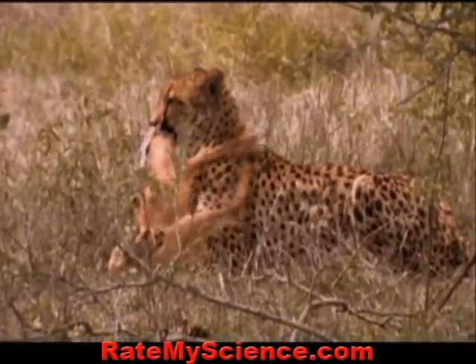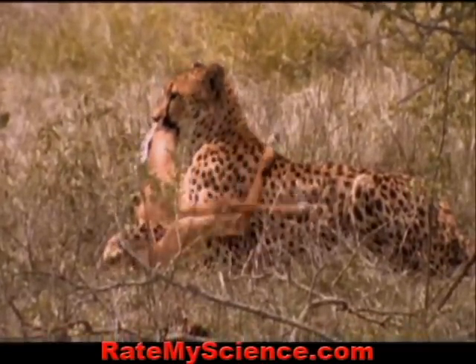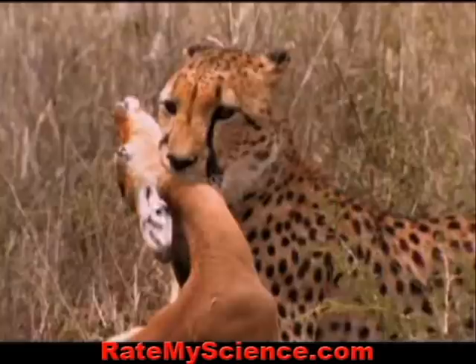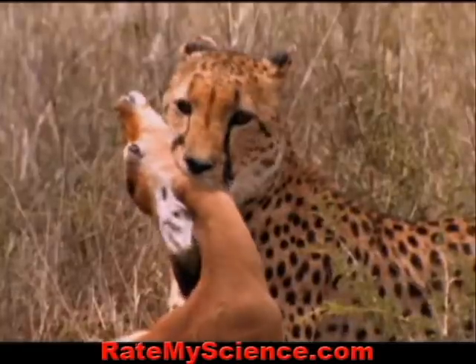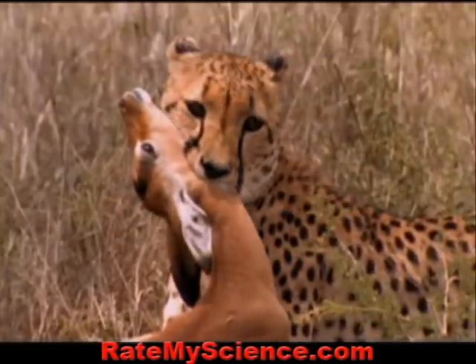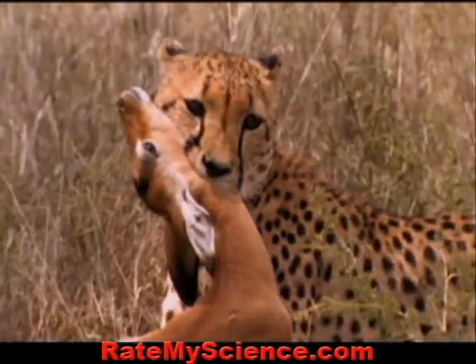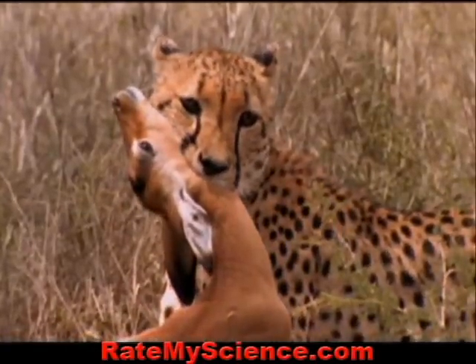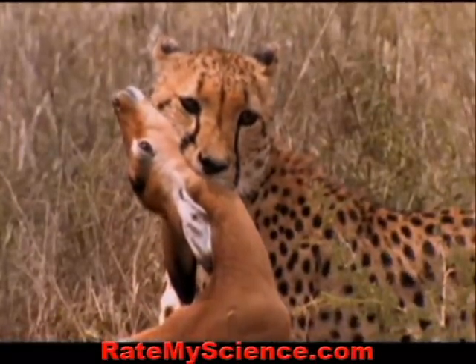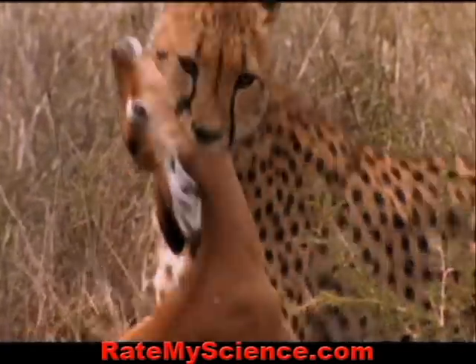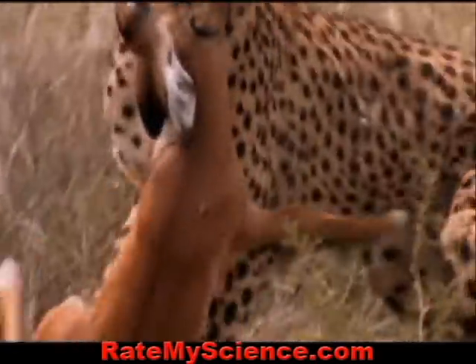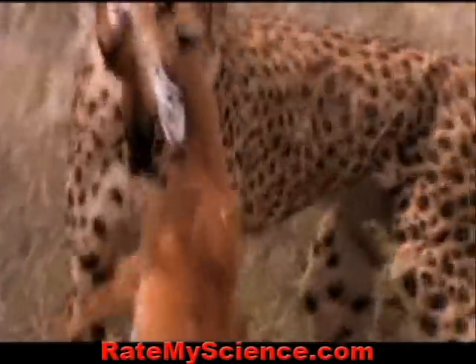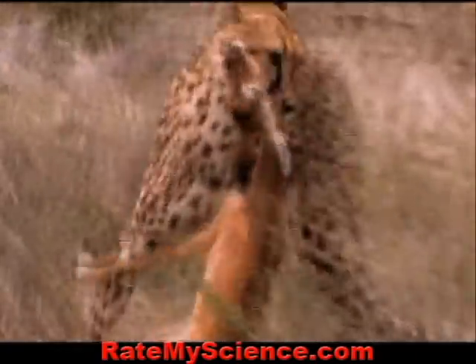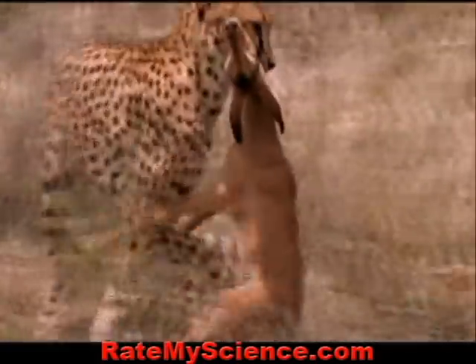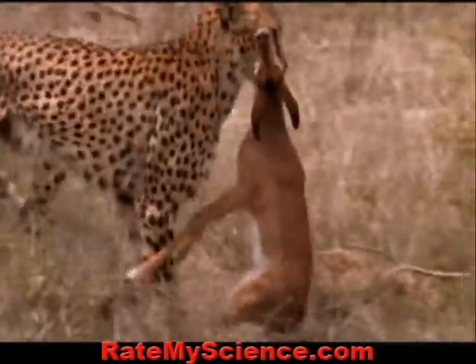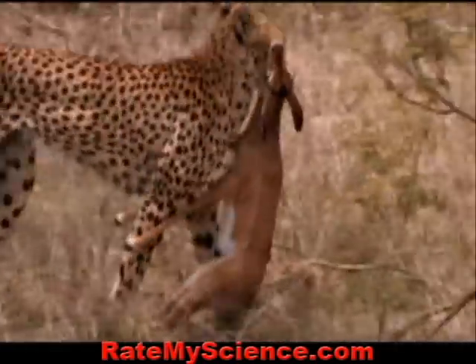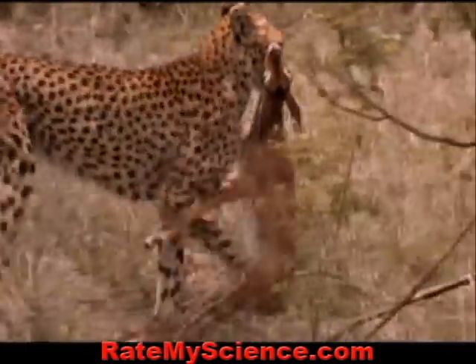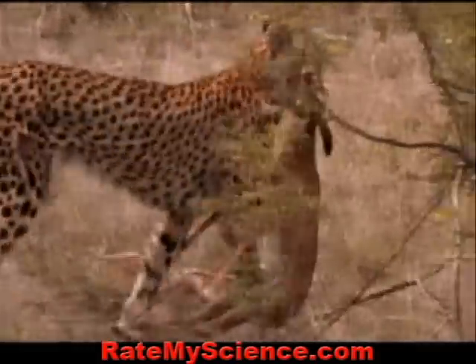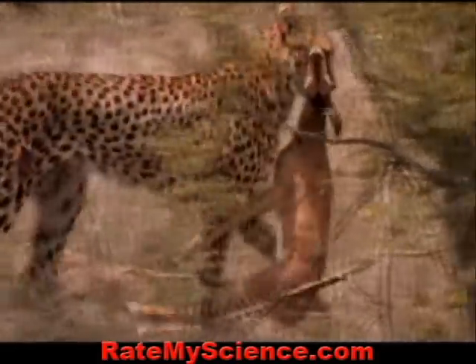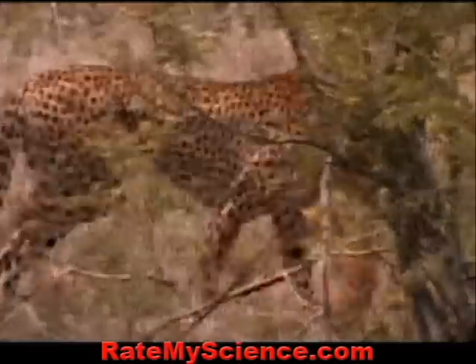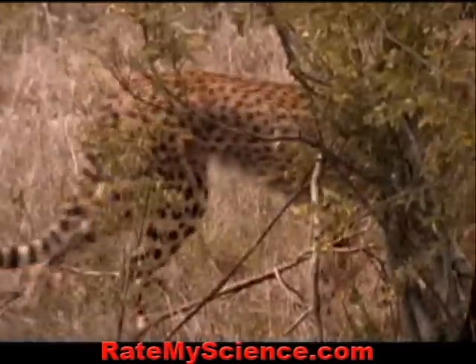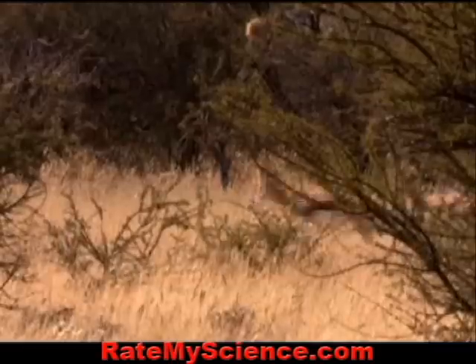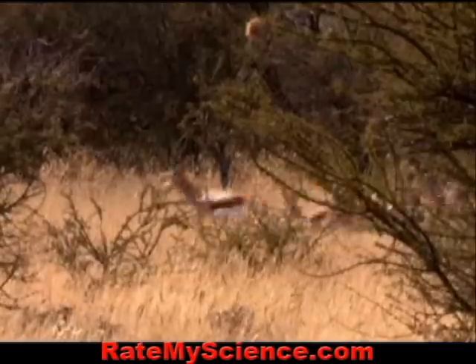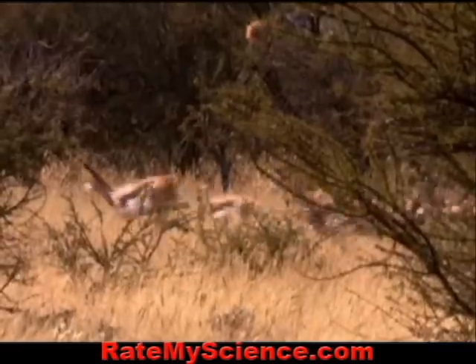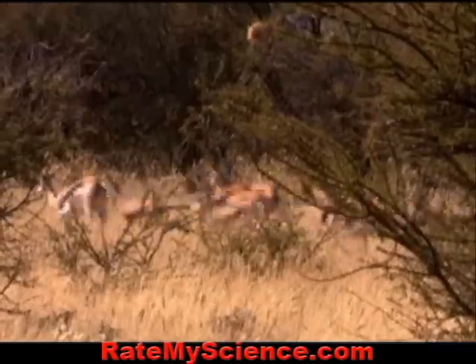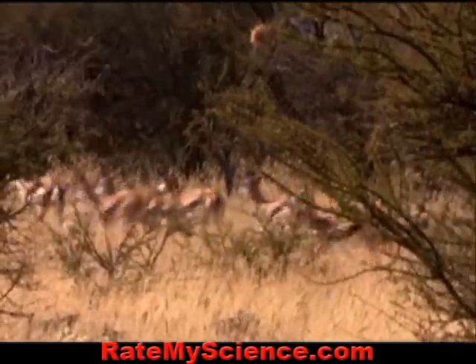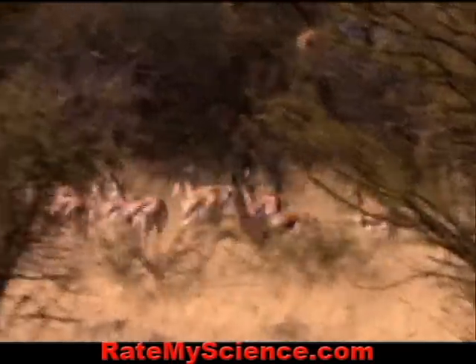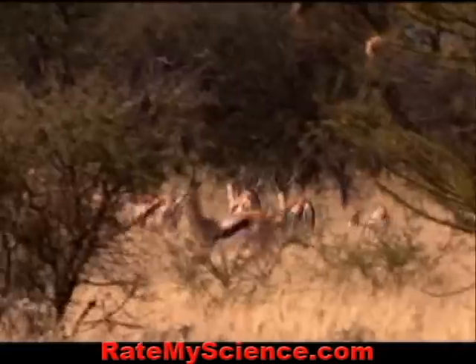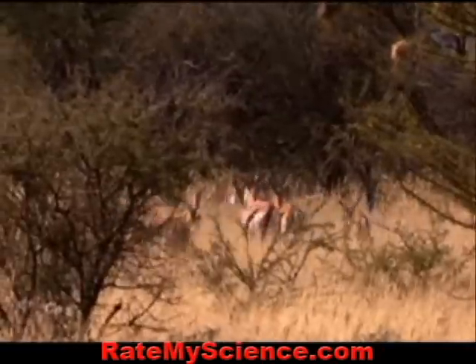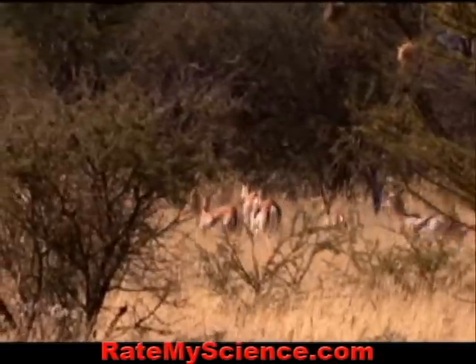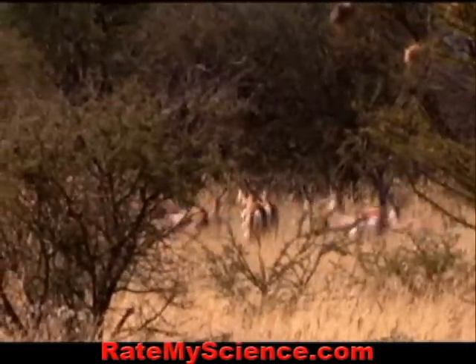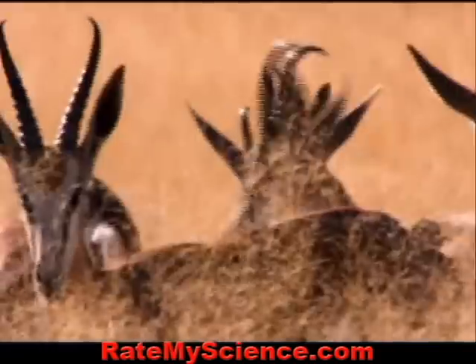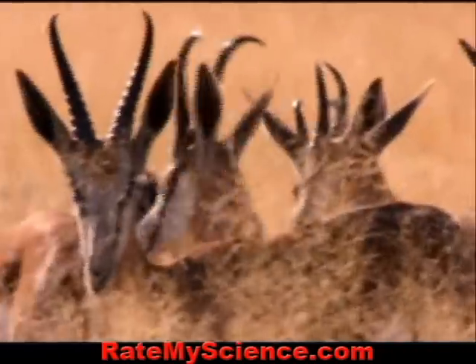Today, this cheetah has been lucky. And though this one gazelle has met its match, the rest of the herd, by force of numbers, lives on.